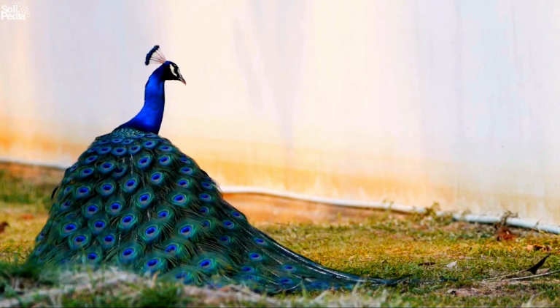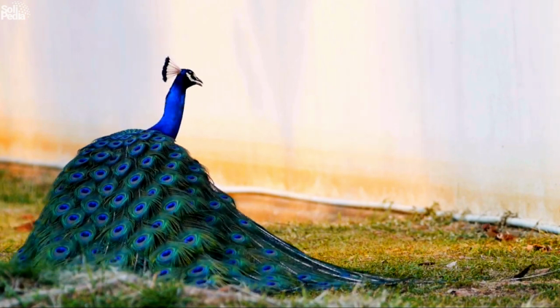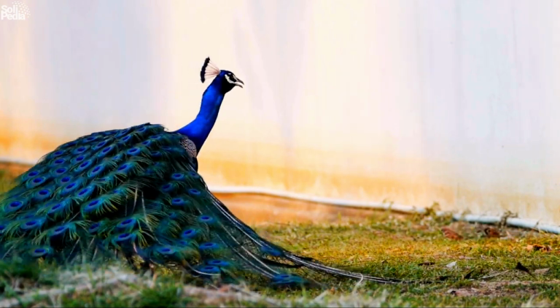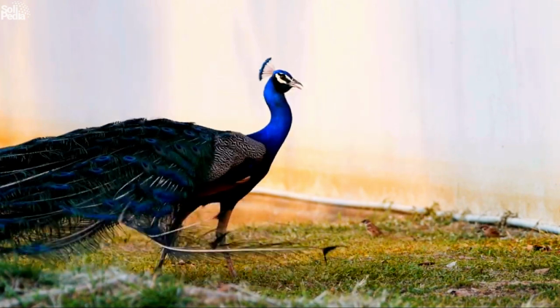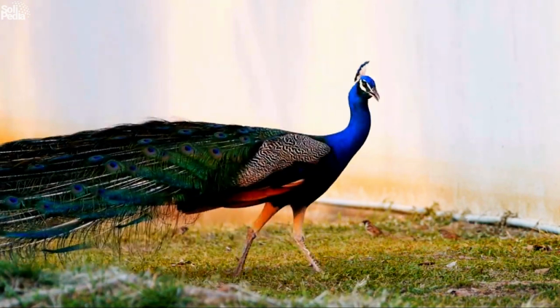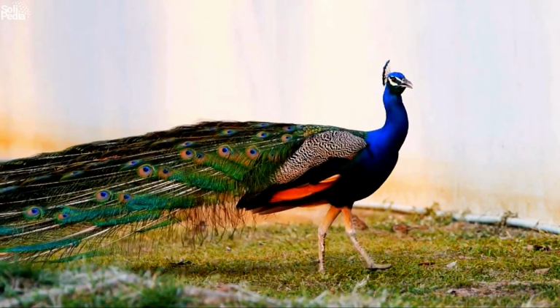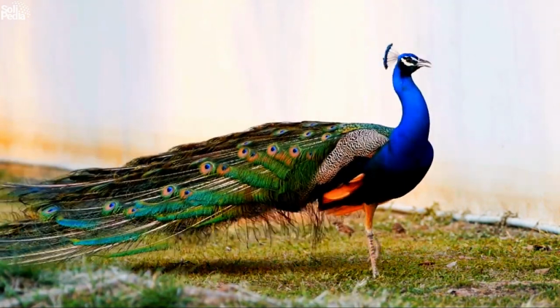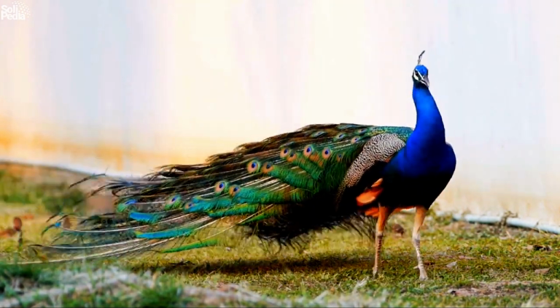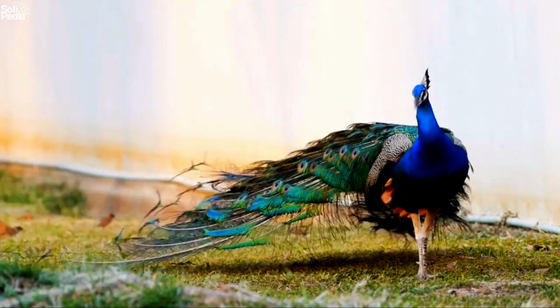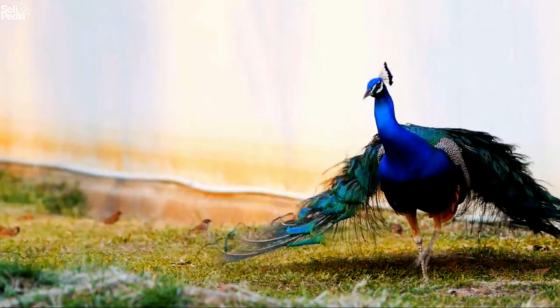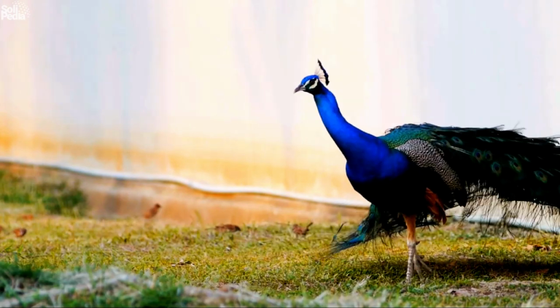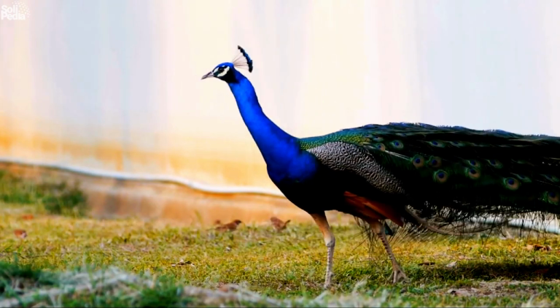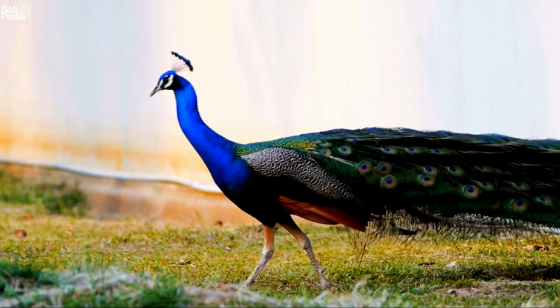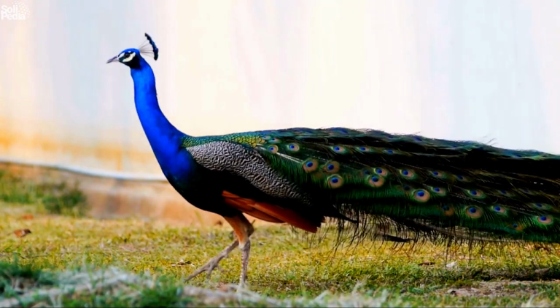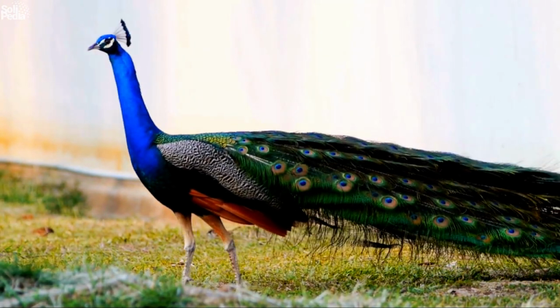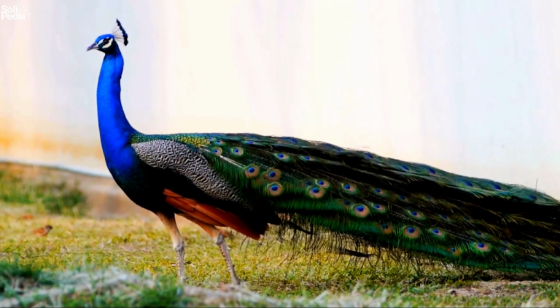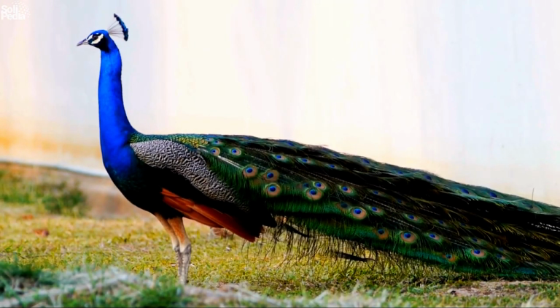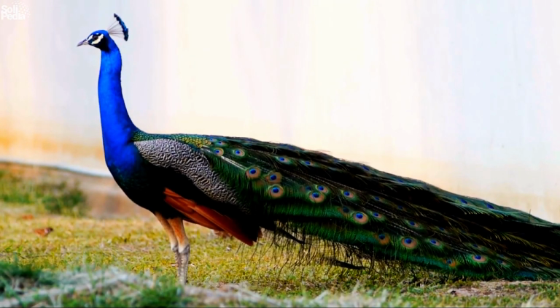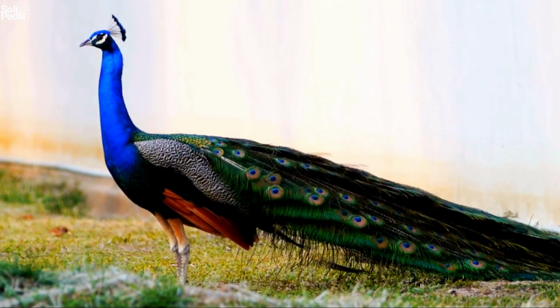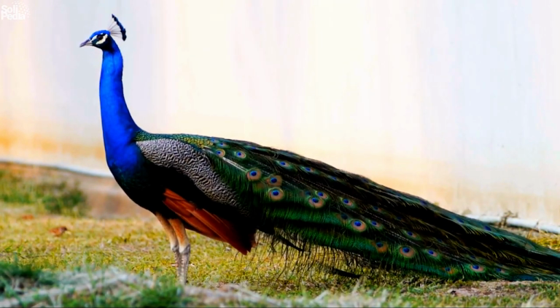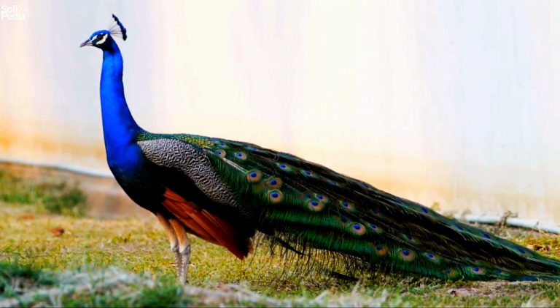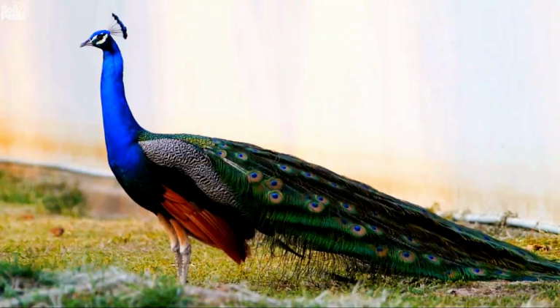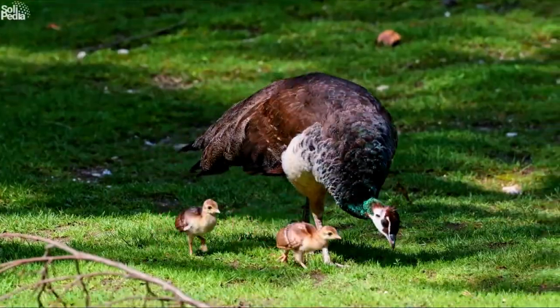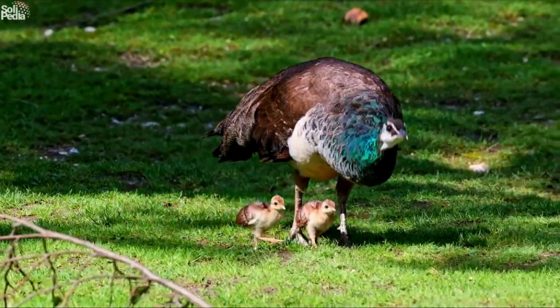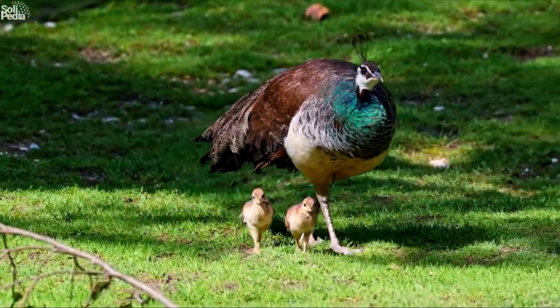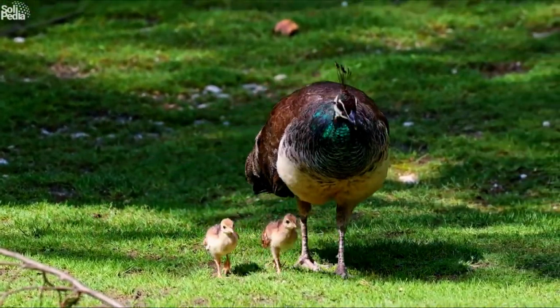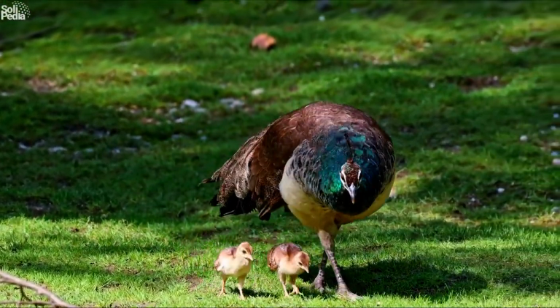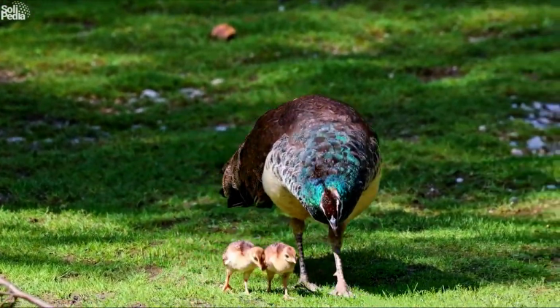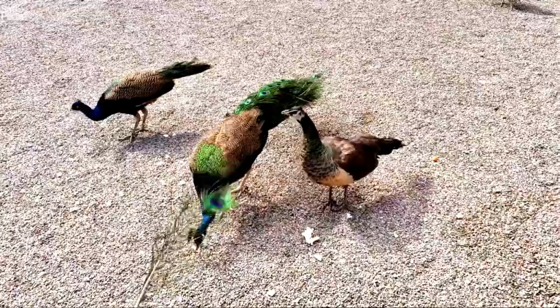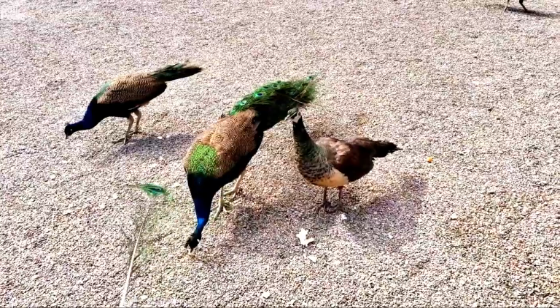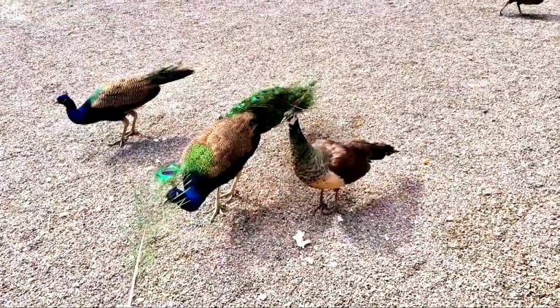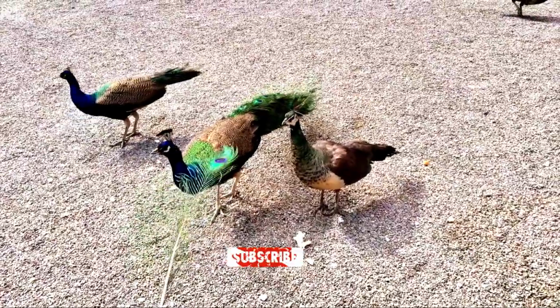Hi everyone, welcome back to our channel. Today I want to talk about one of my favorite animals, the peafowl. You might know them as peacocks, but that's actually the name for the males only. The females are called peahens, and together they are peafowl.